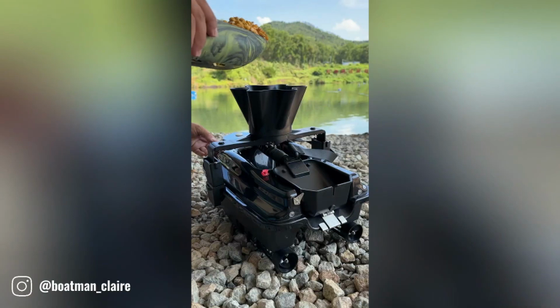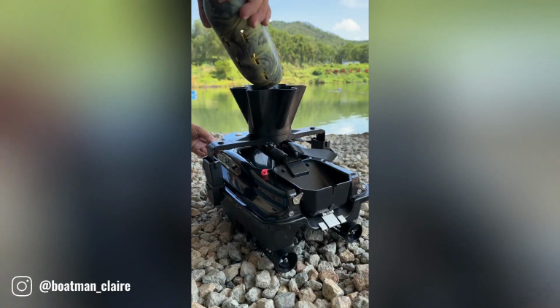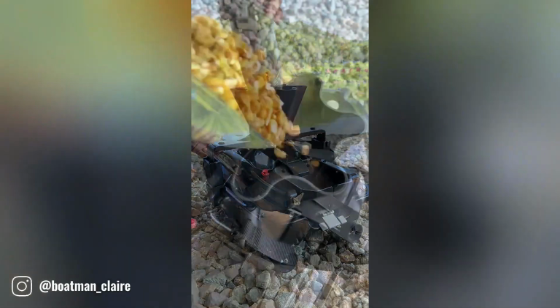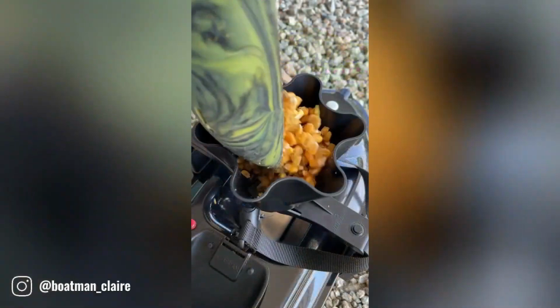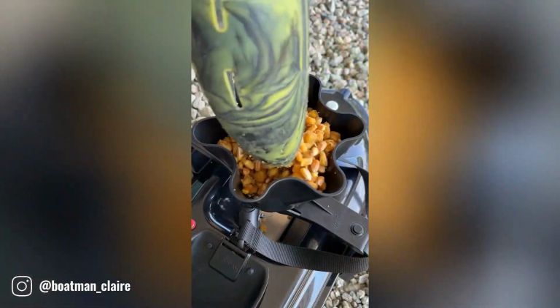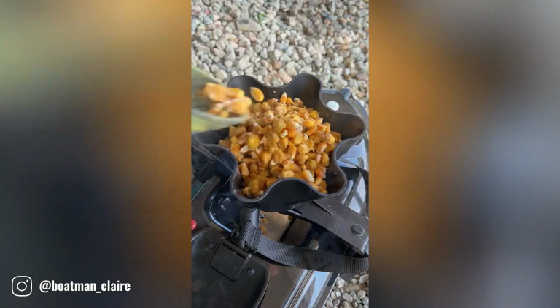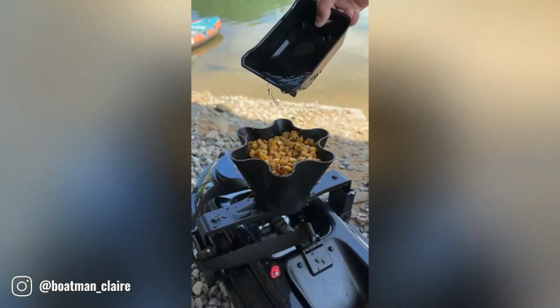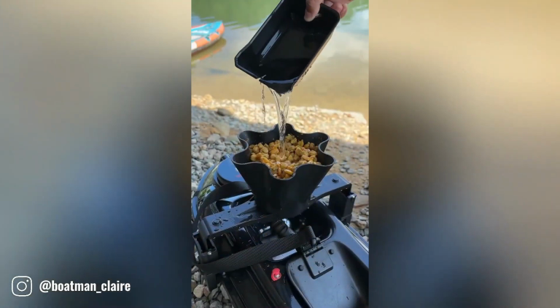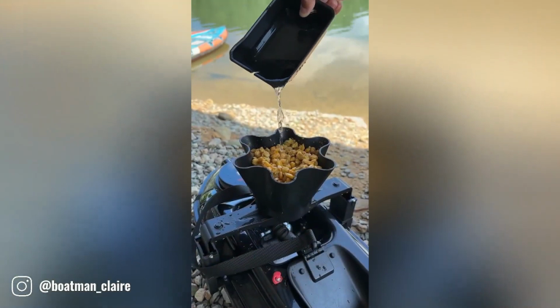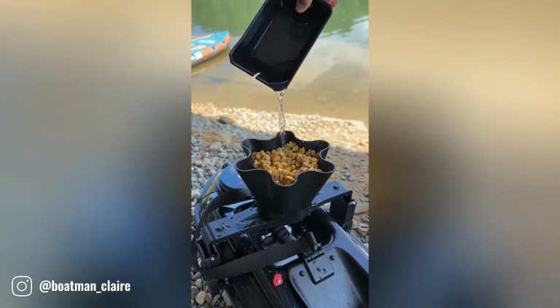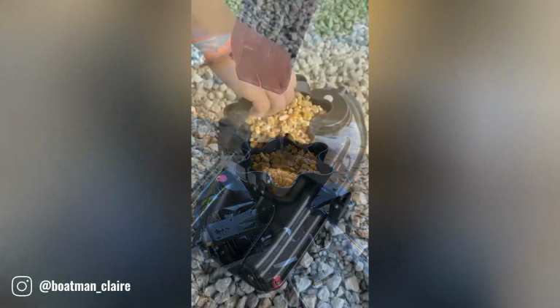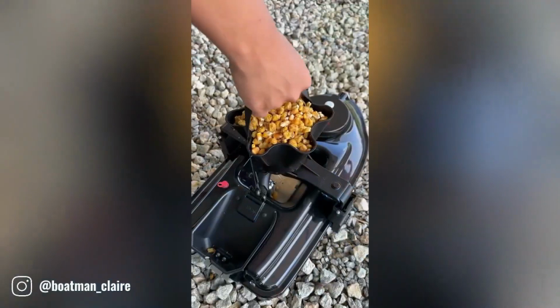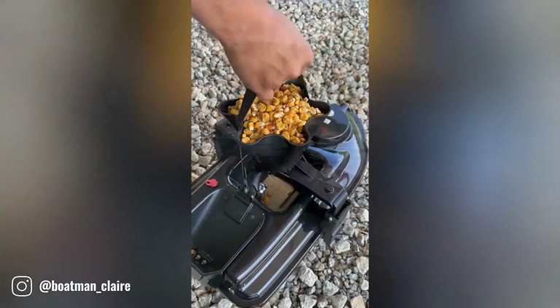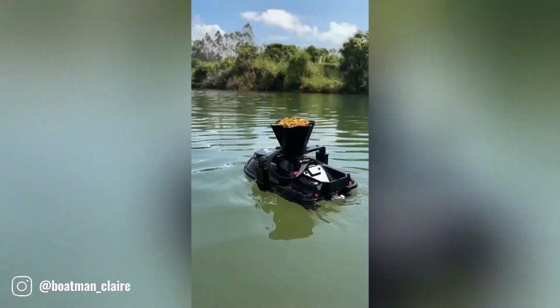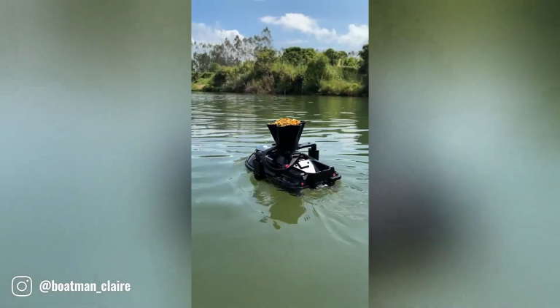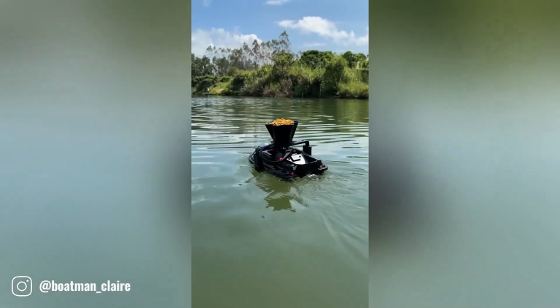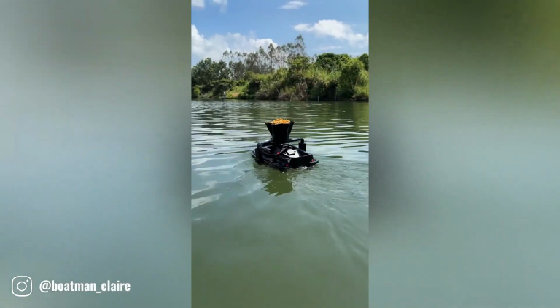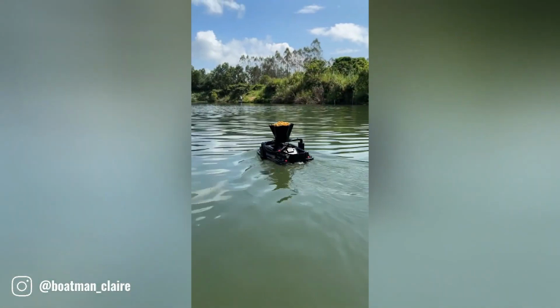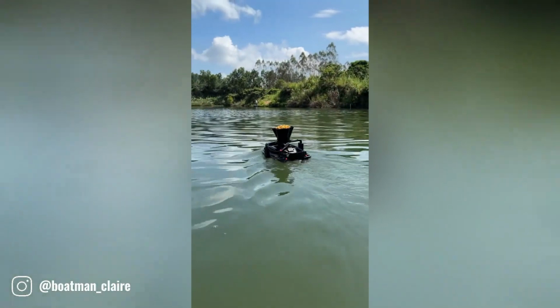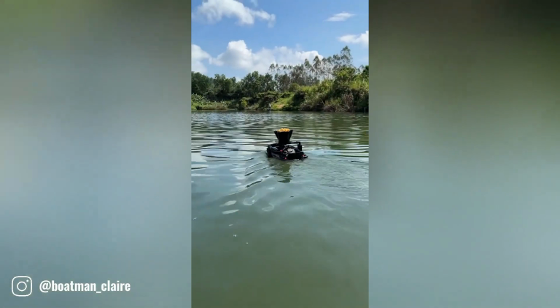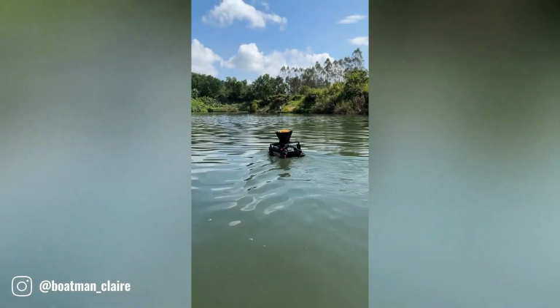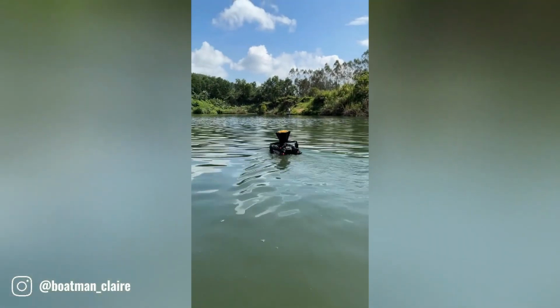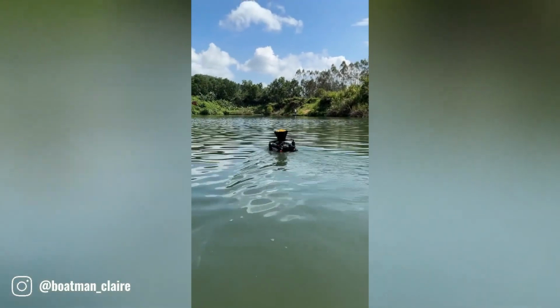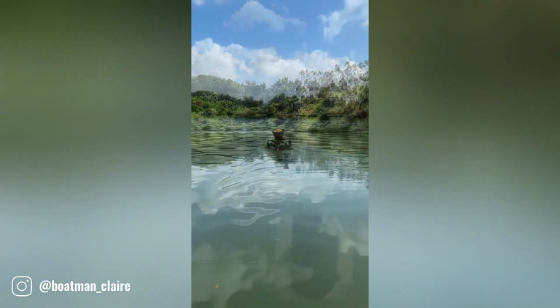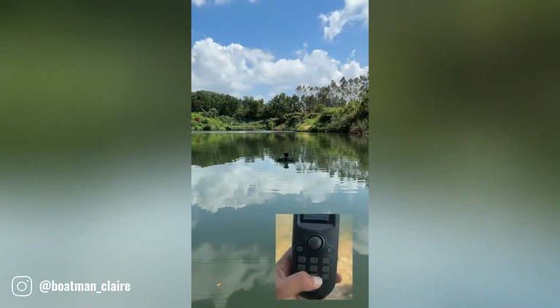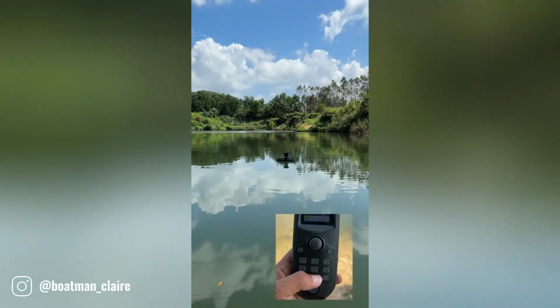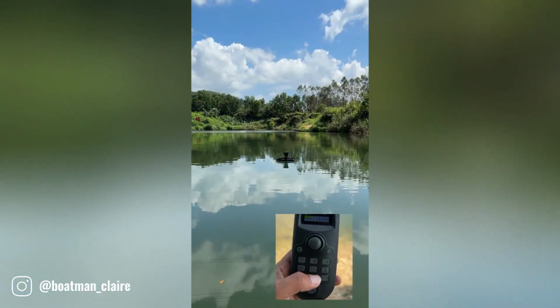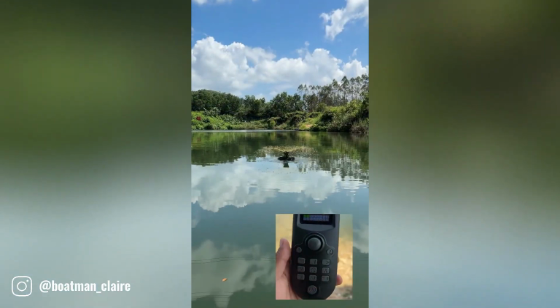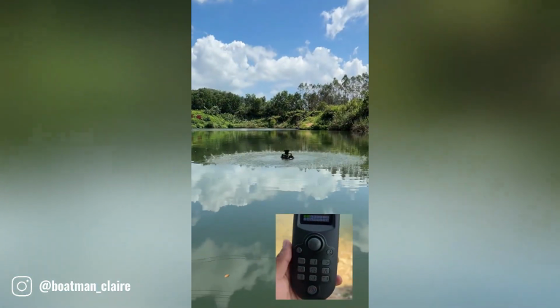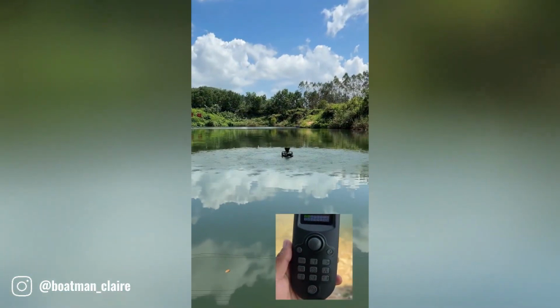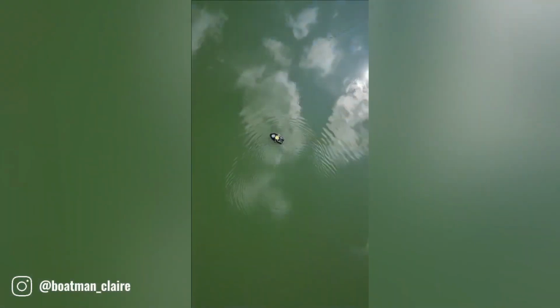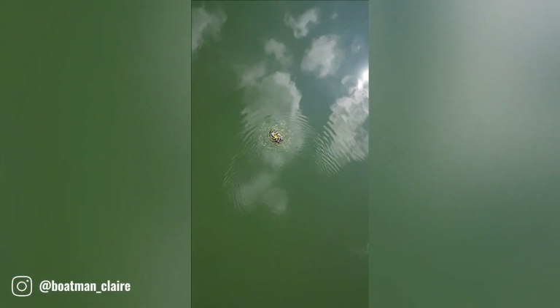This device lets you feed your fish remotely. Simply load the device with your preferred fish food, aim it at the desired location in your aquarium, and press the button. The device will then dispense the food into the water, ensuring your fish are well fed.